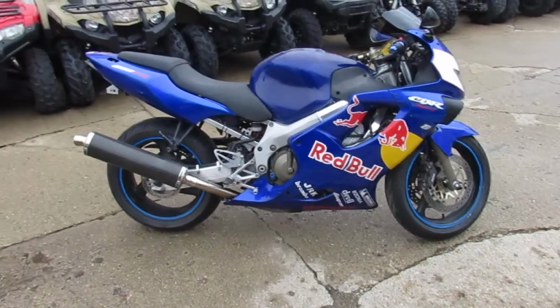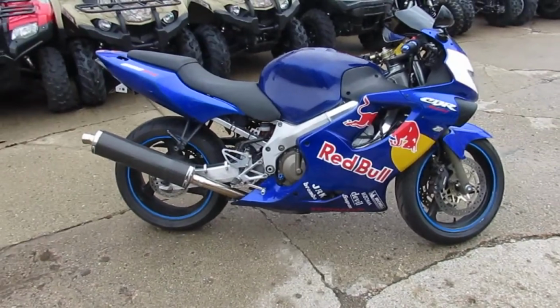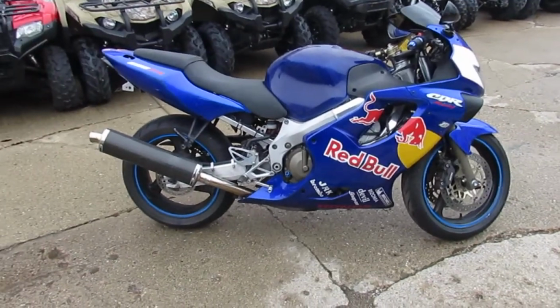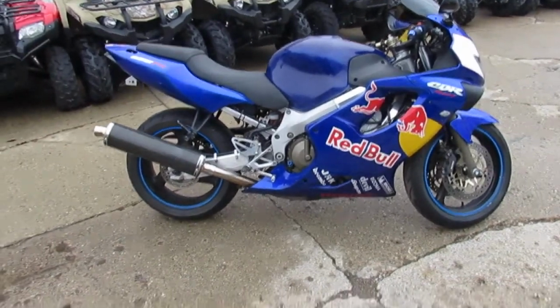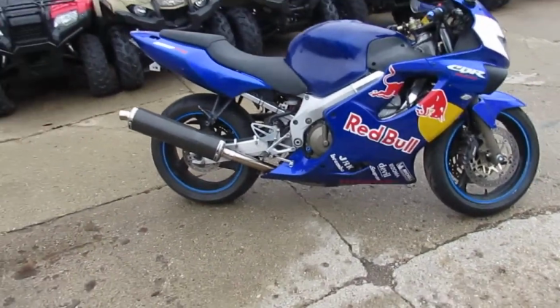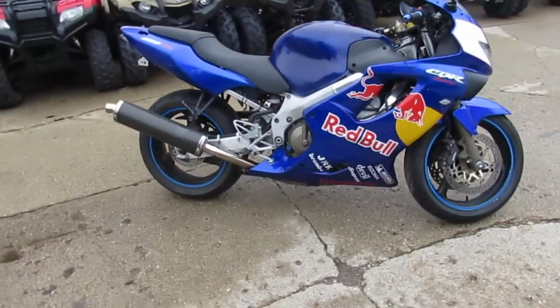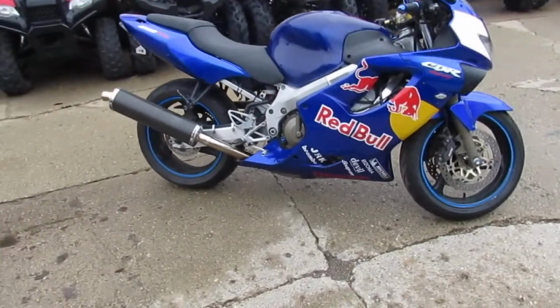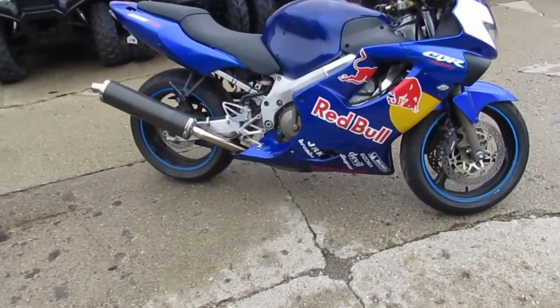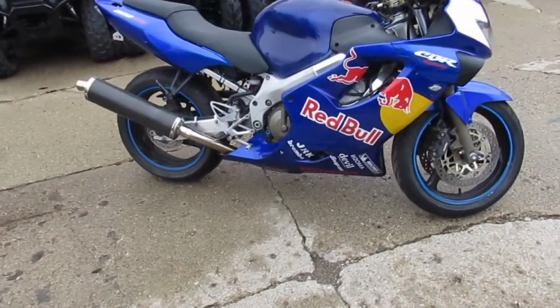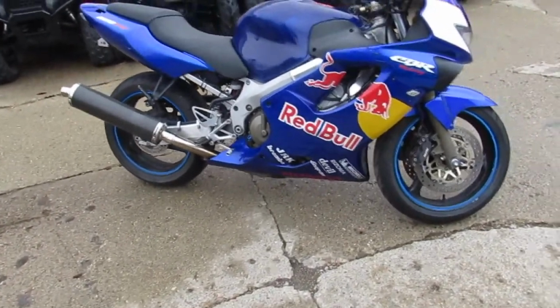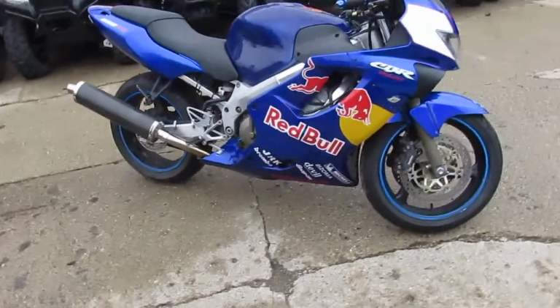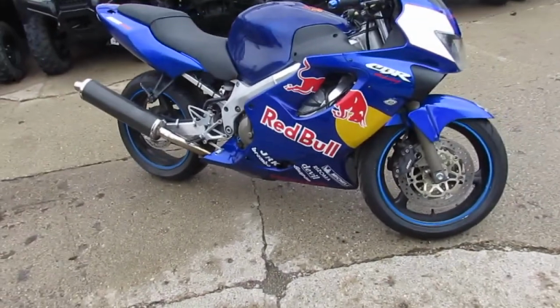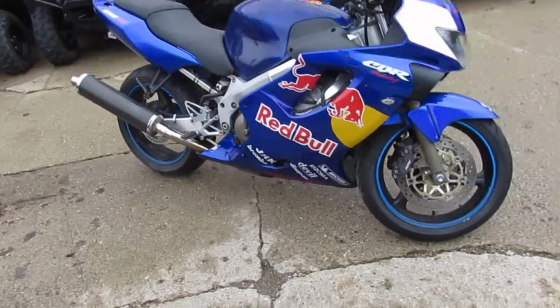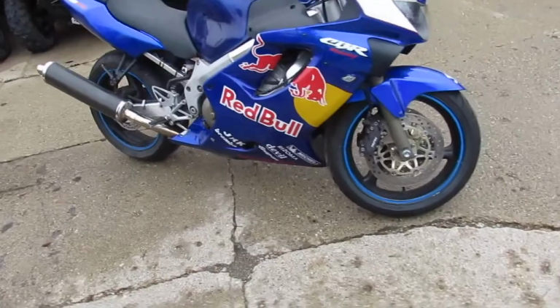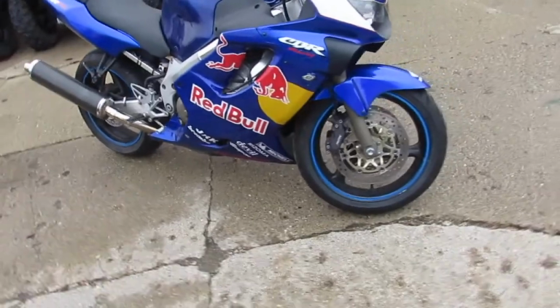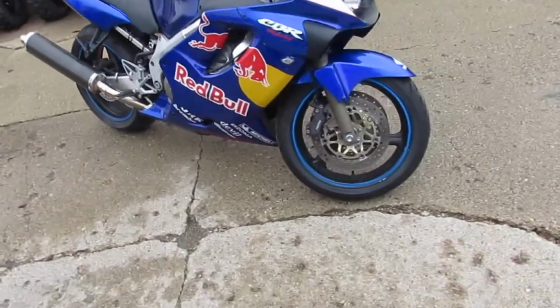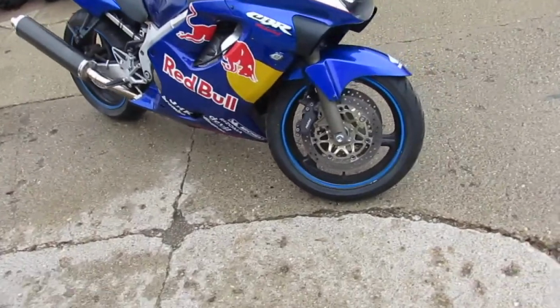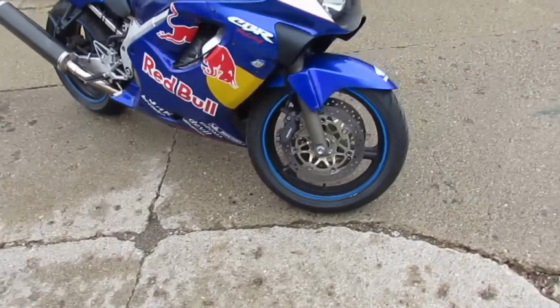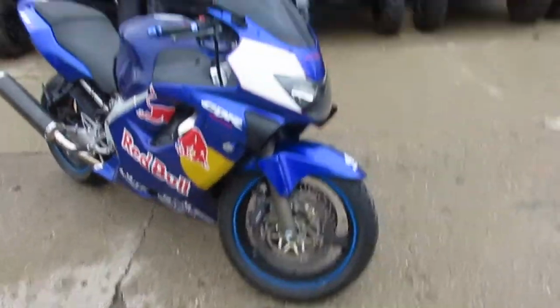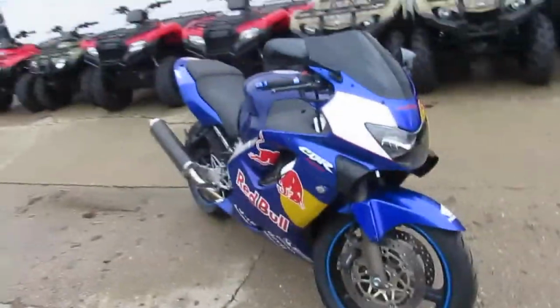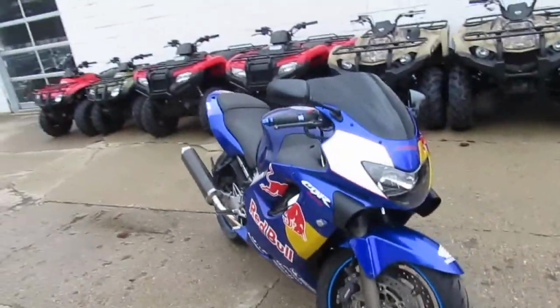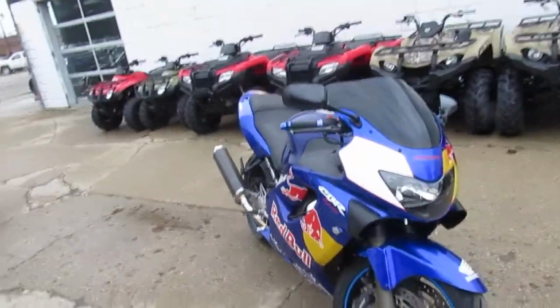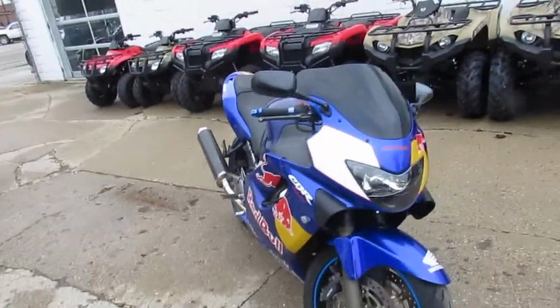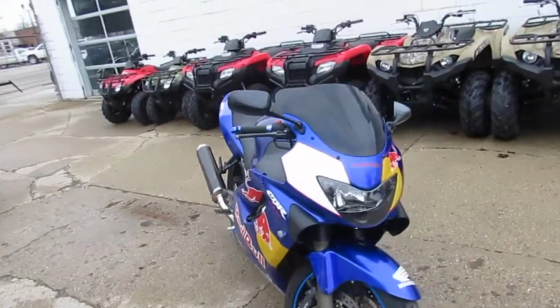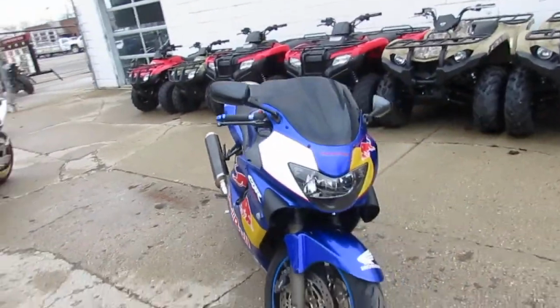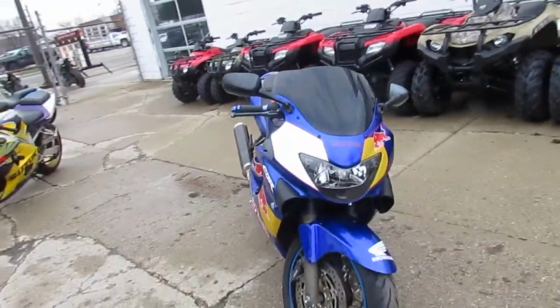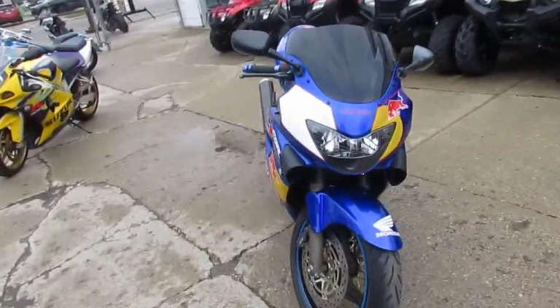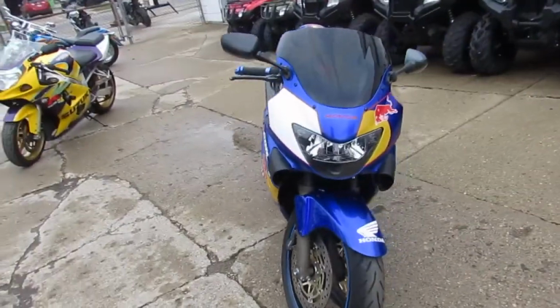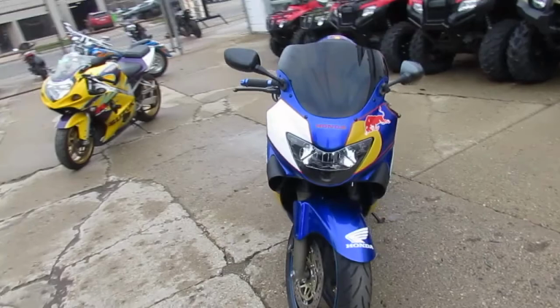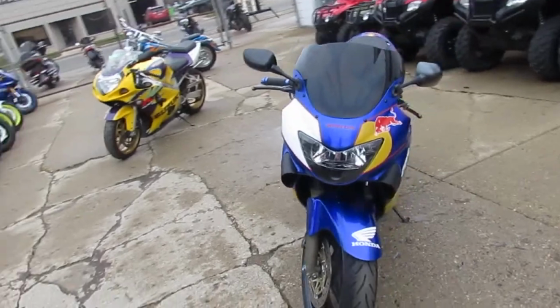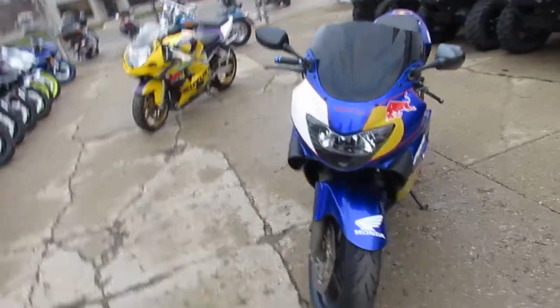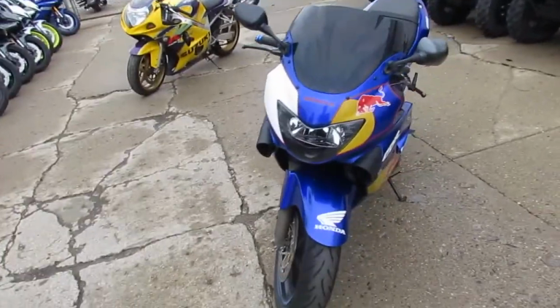Hey, we got another great used sport bike here at Approval Power Sports. This one is a 2000 Honda CBR600 Red Bull Edition. This thing's loaded up with all the extras. We got a price straight $29.99.